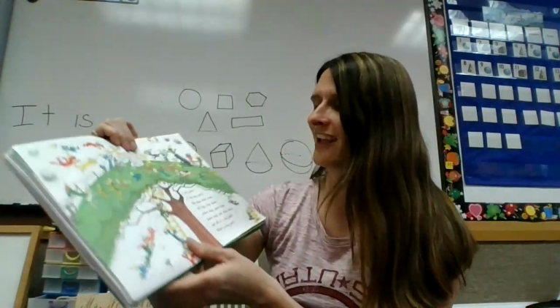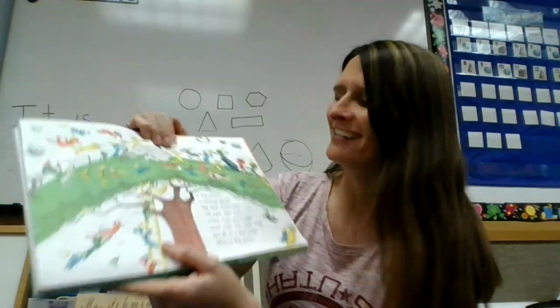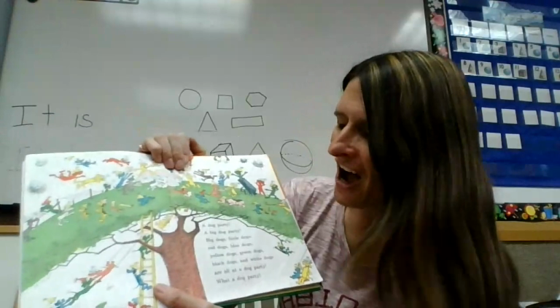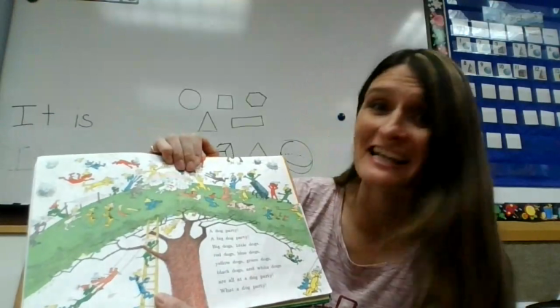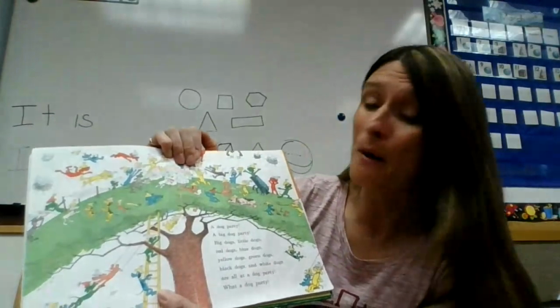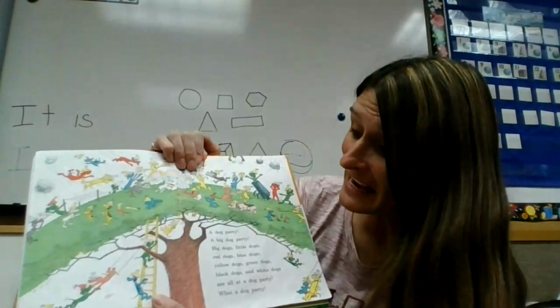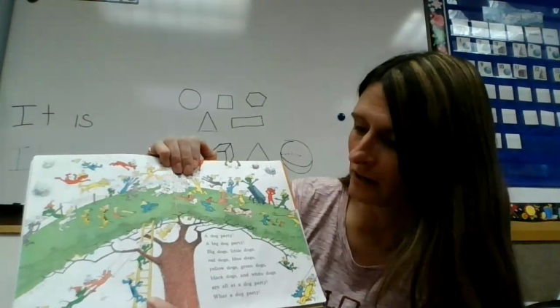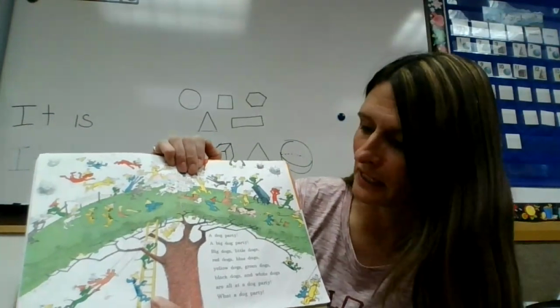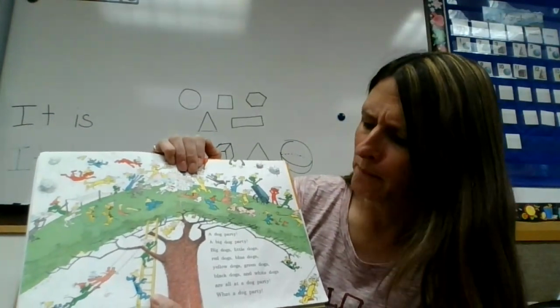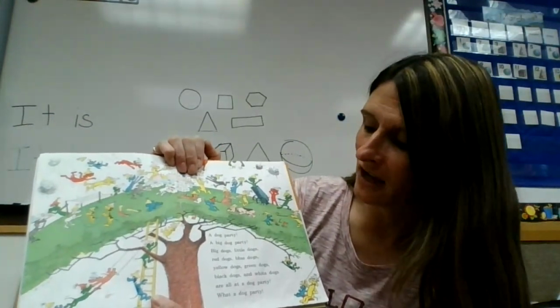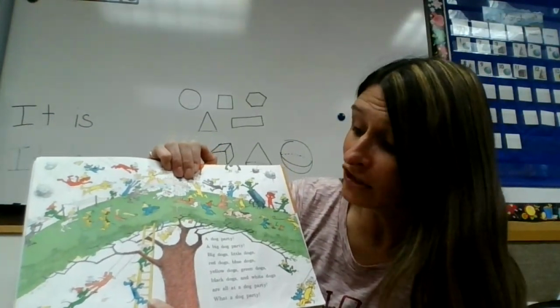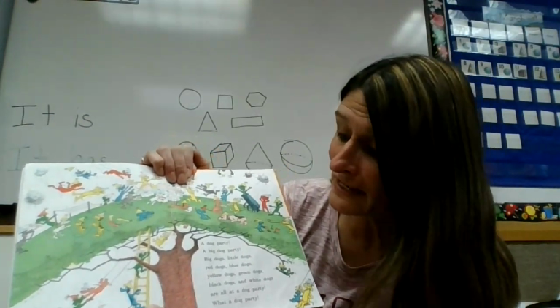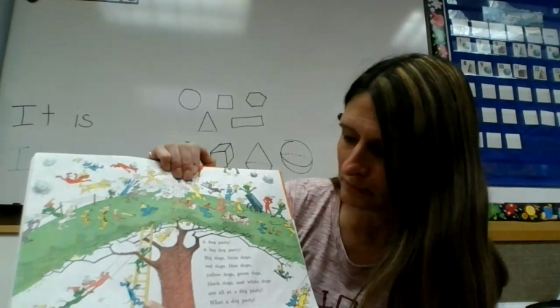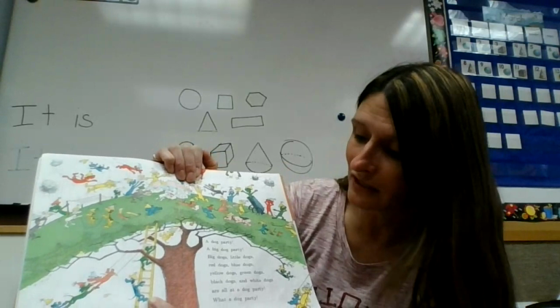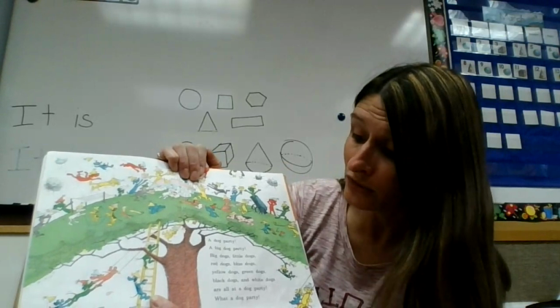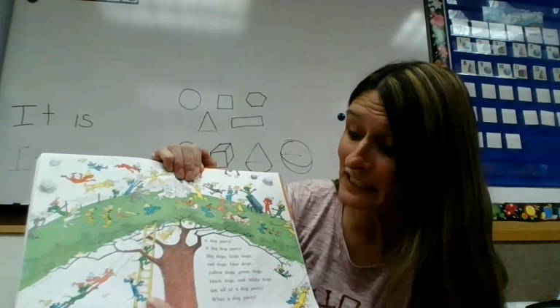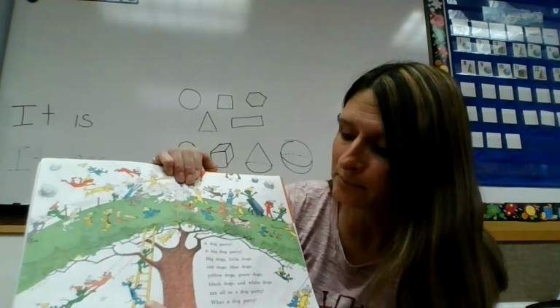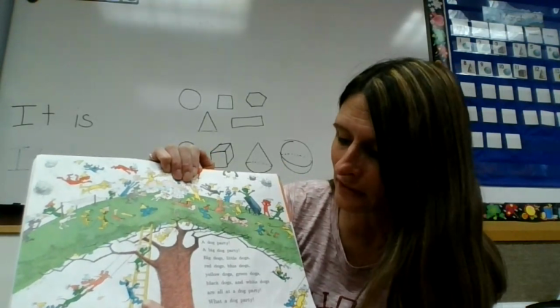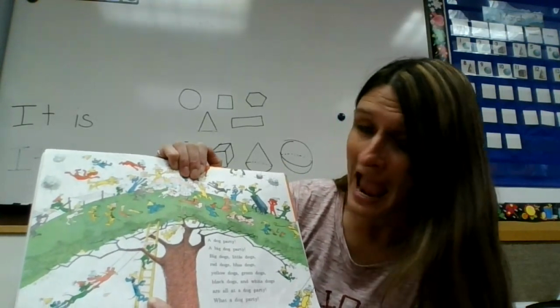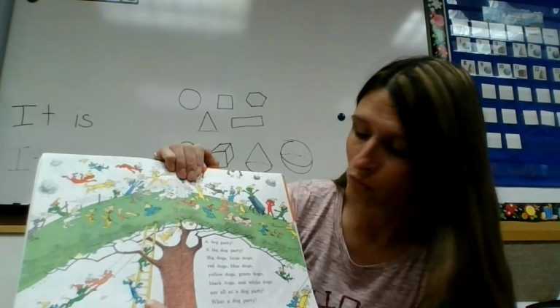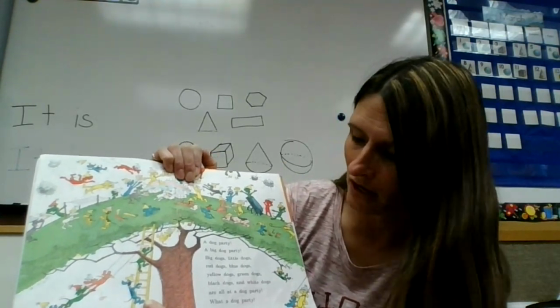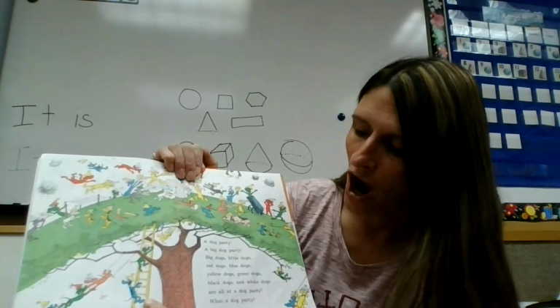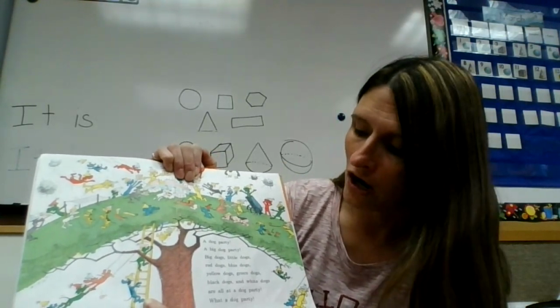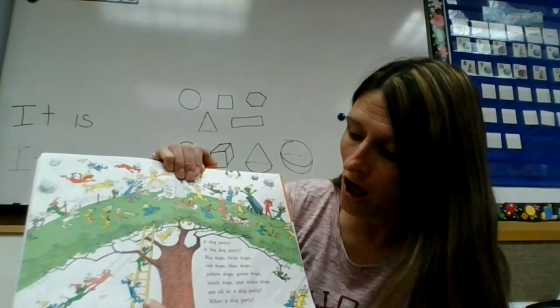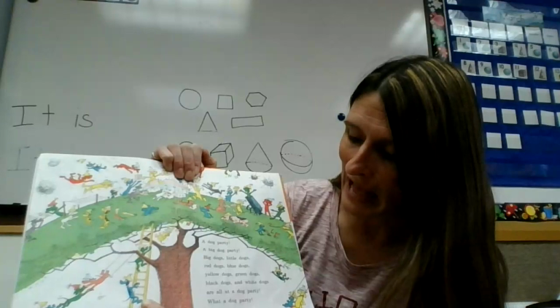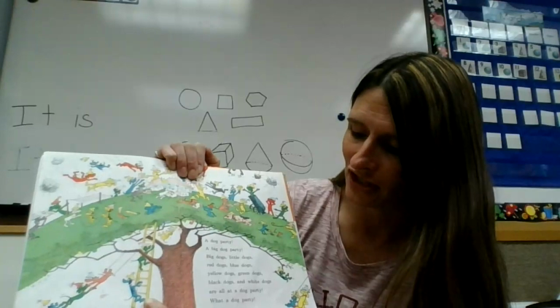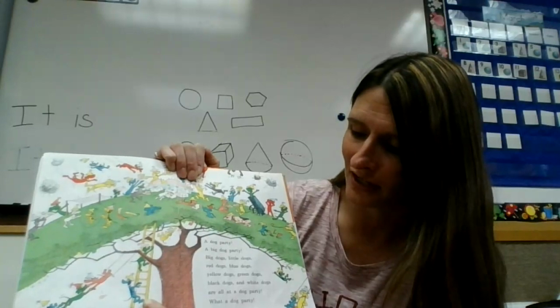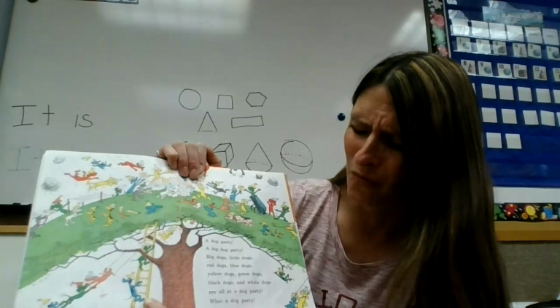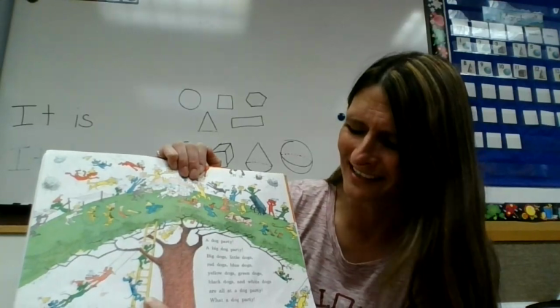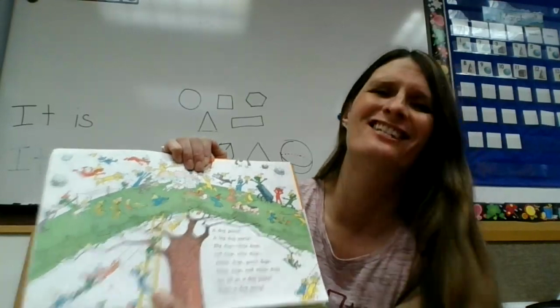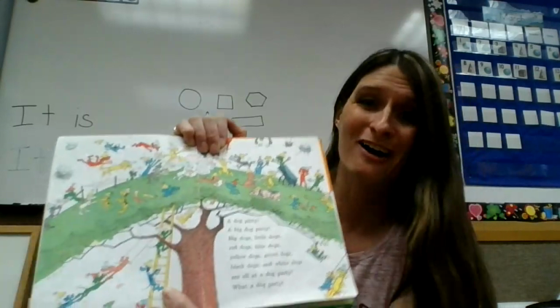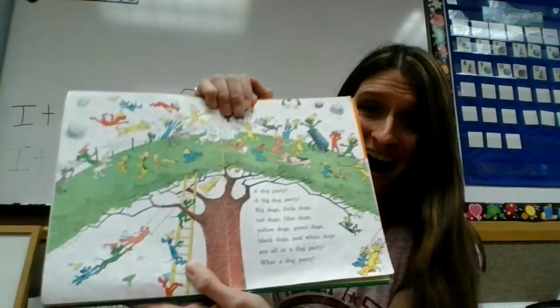A dog party. A big dog party. Big dogs, little dogs, red dogs, blue dogs, yellow dogs, green dogs, black dogs, and white dogs are all at the dog party. What a dog party!